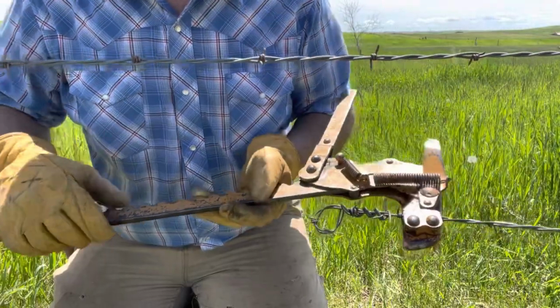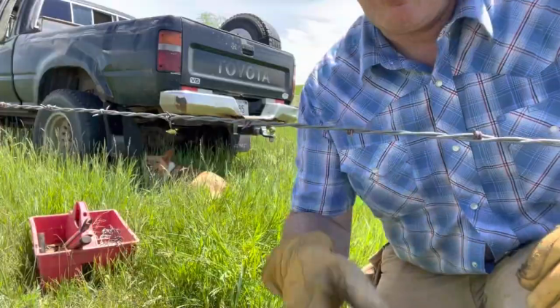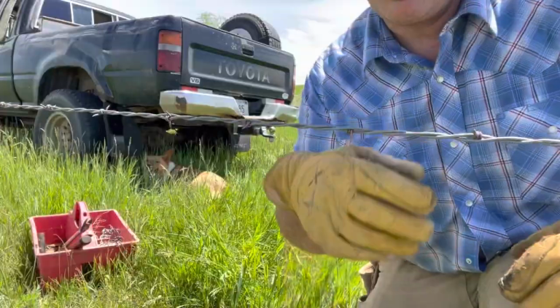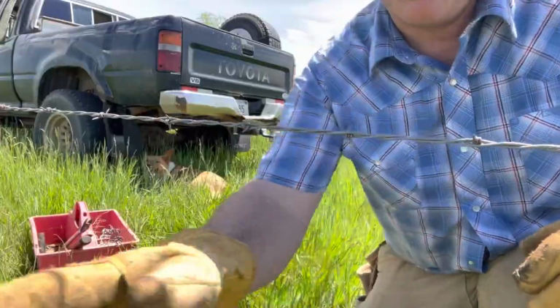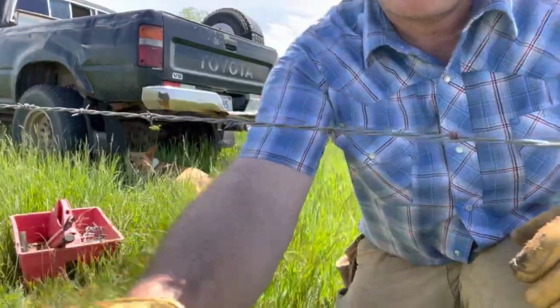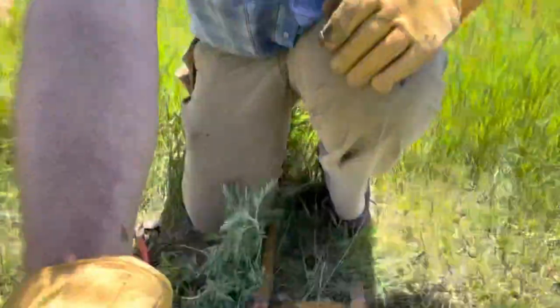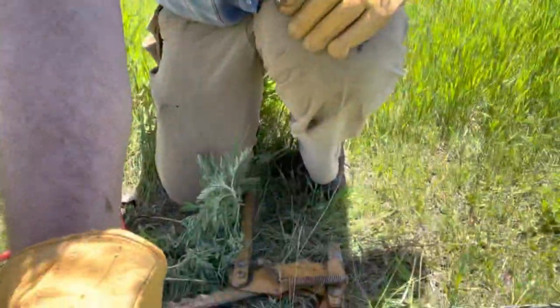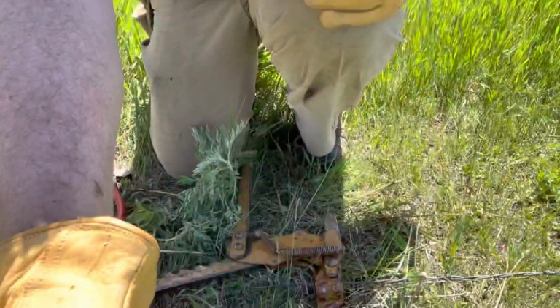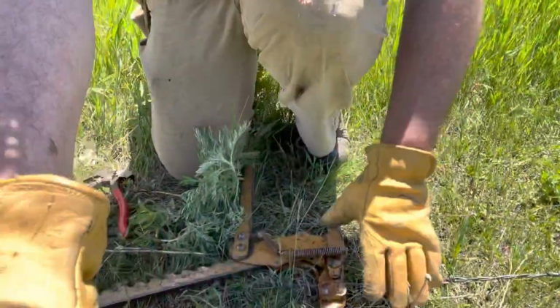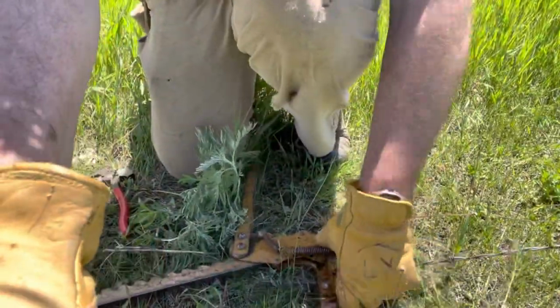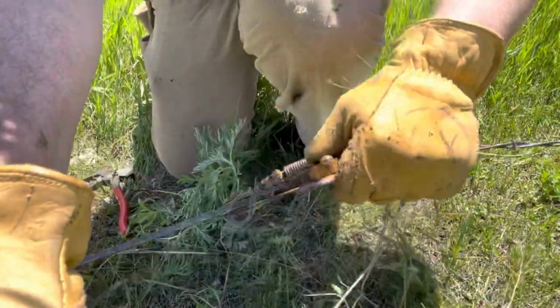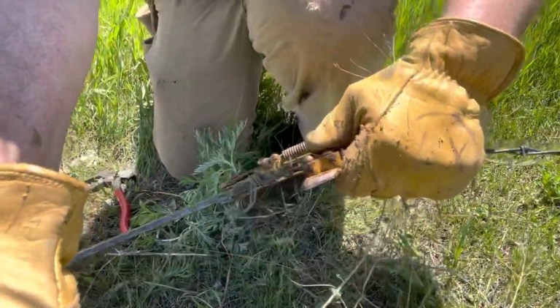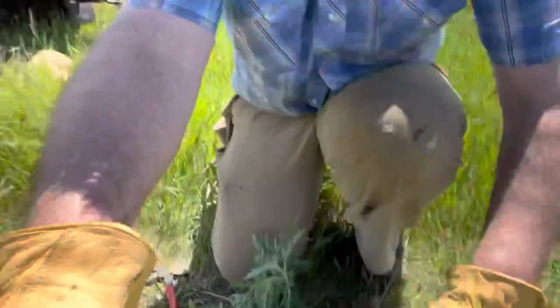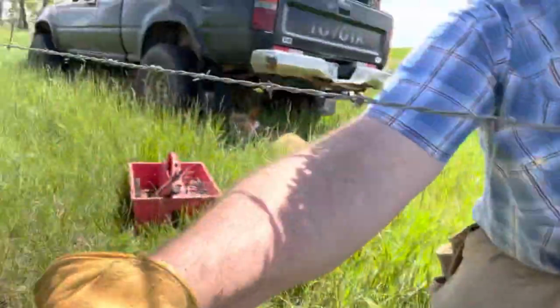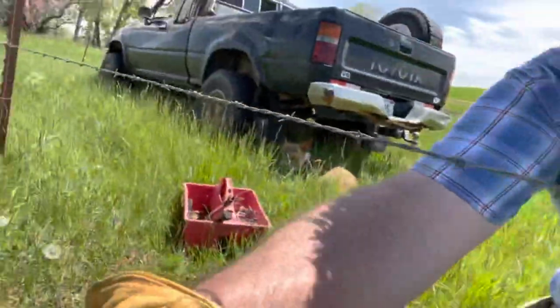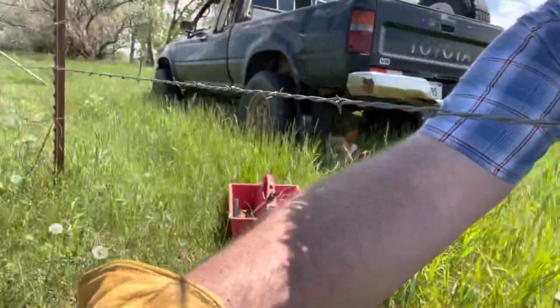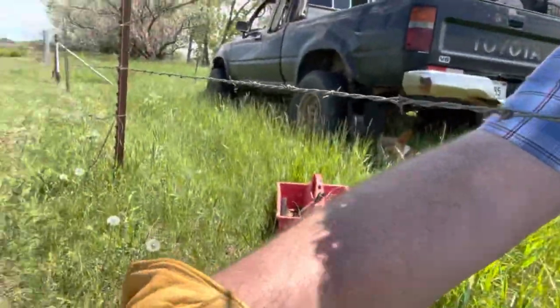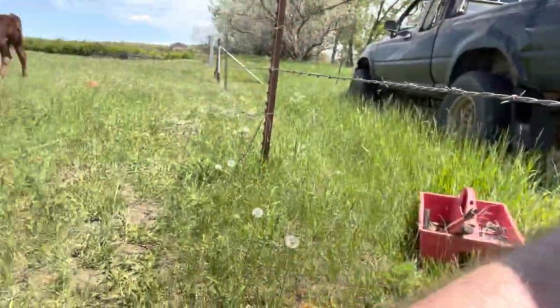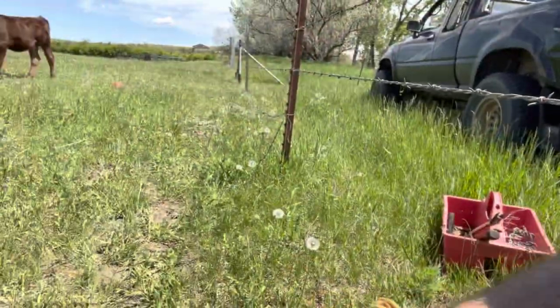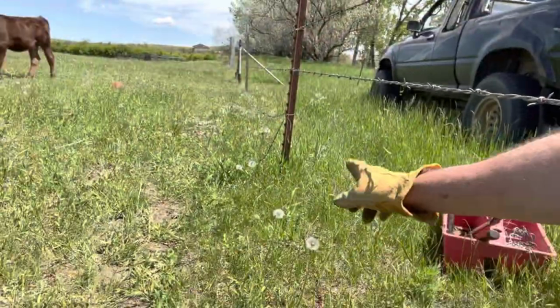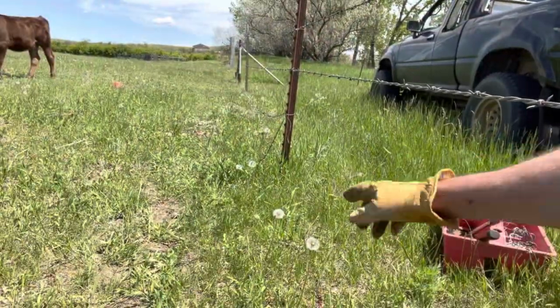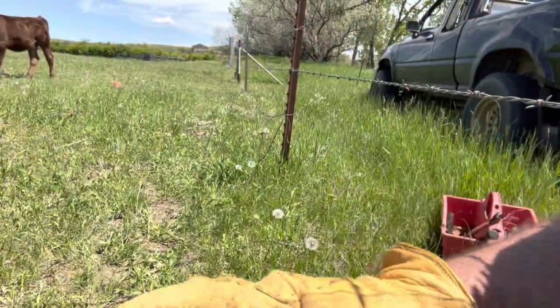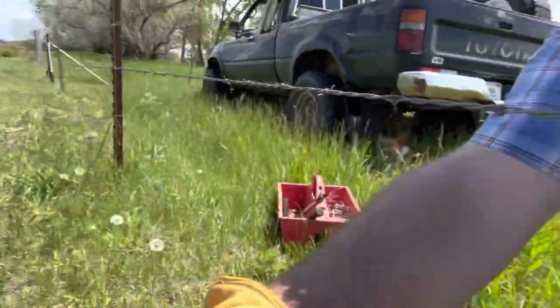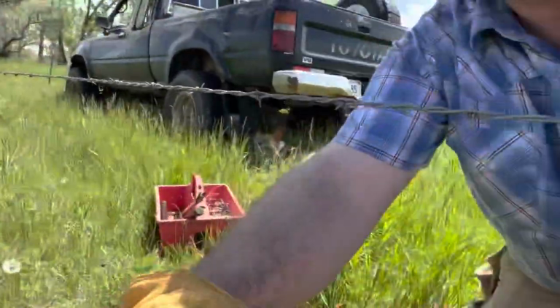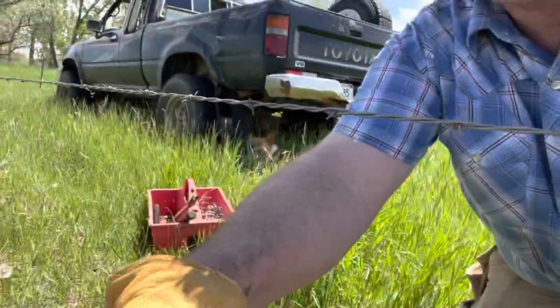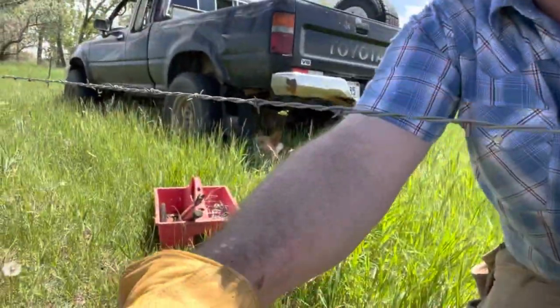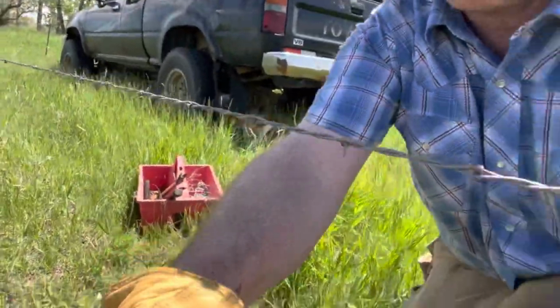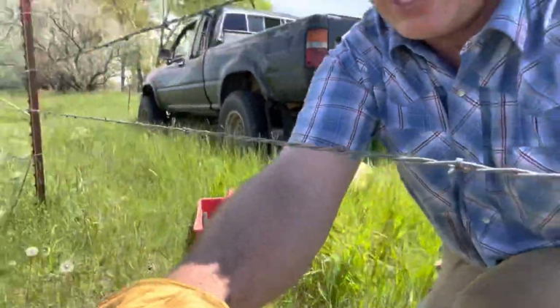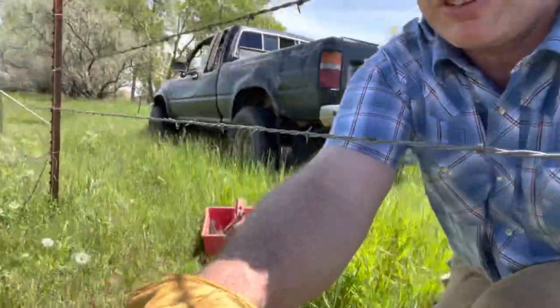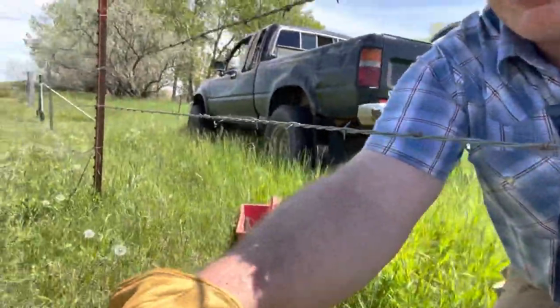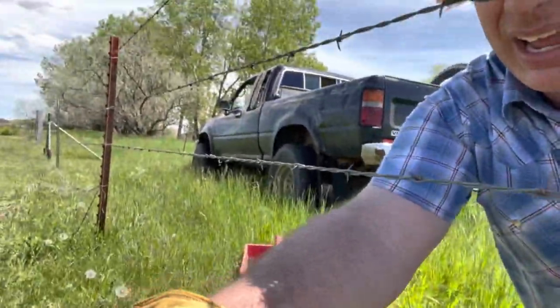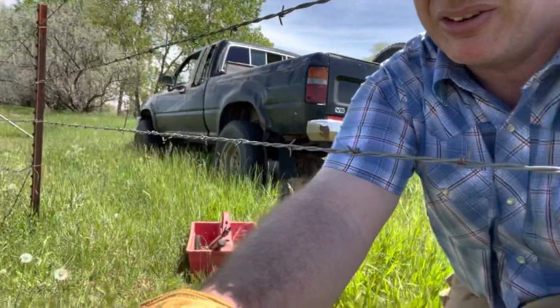My wire is coming to right here and it needs to come over to there. So let's go ahead and grab what I have and see what I have.